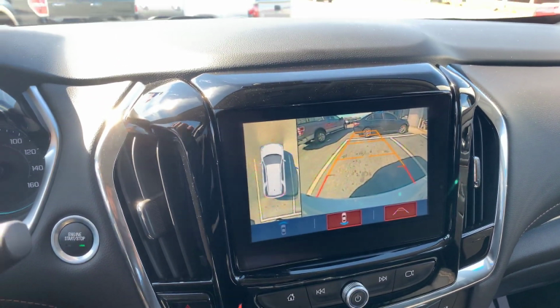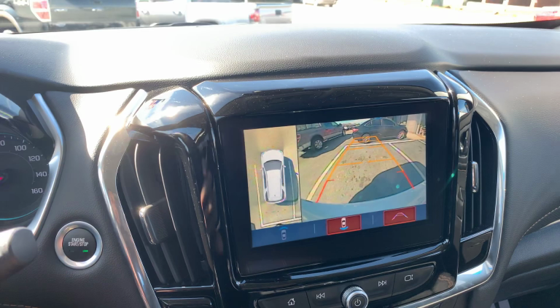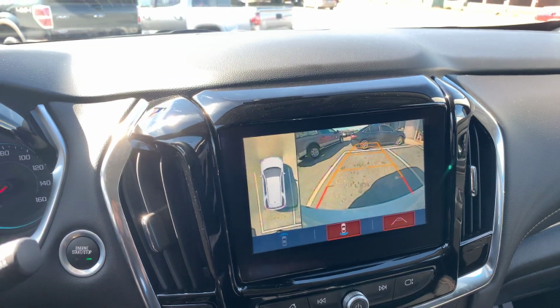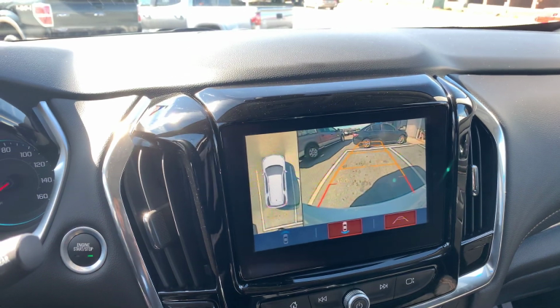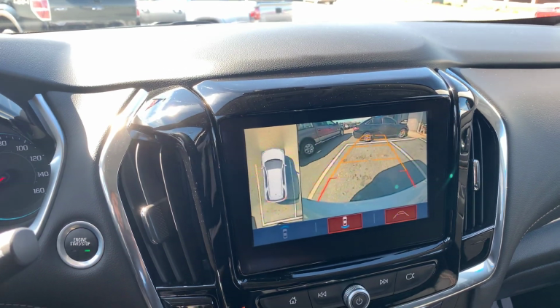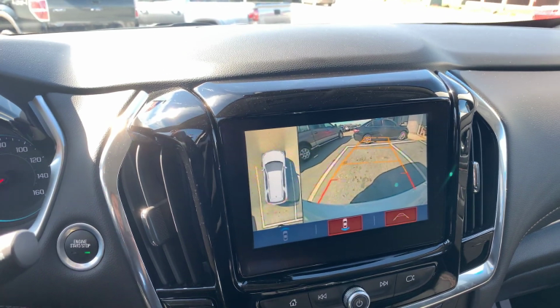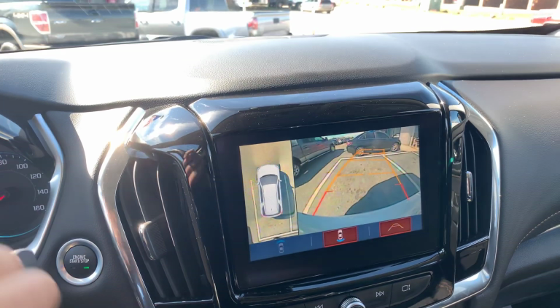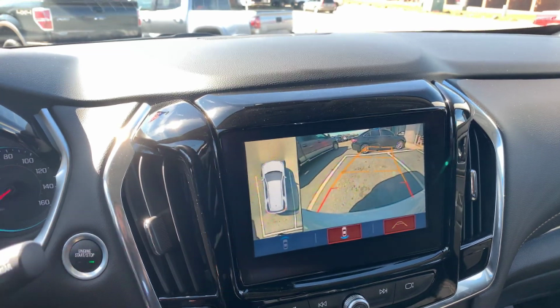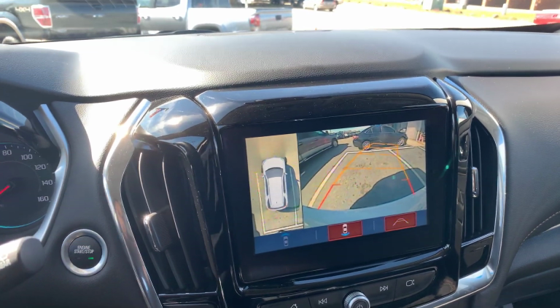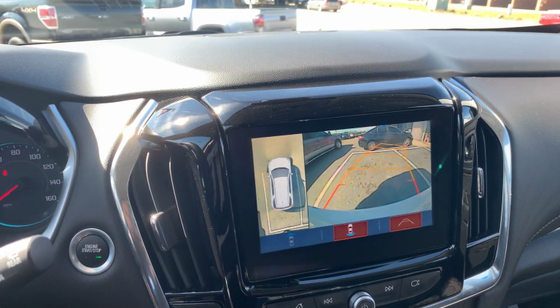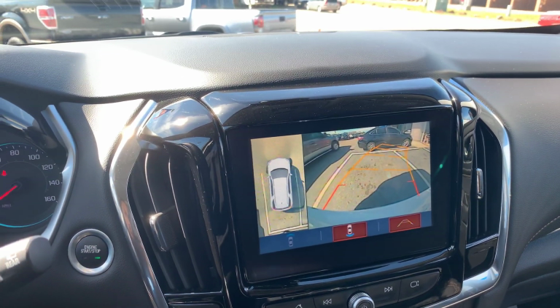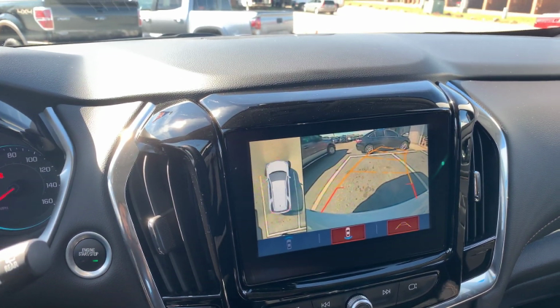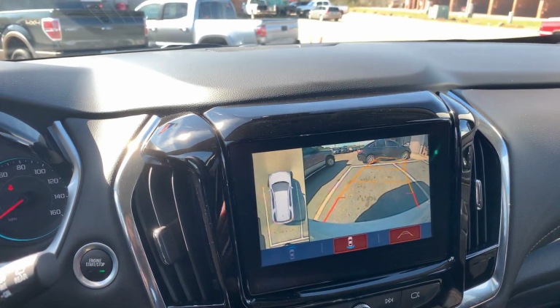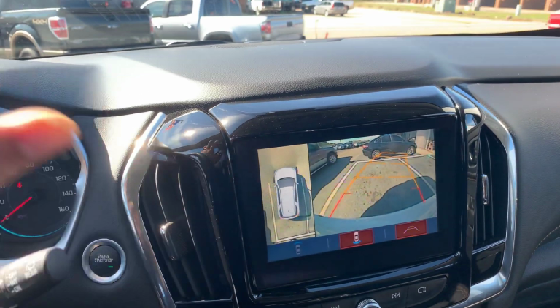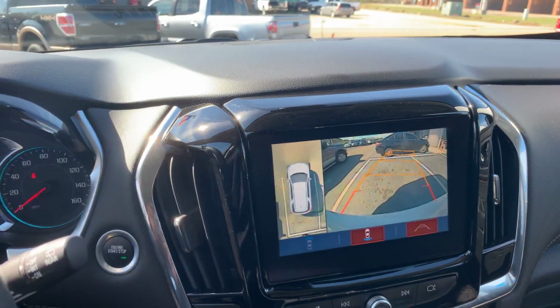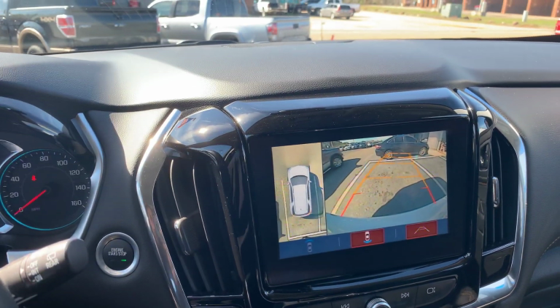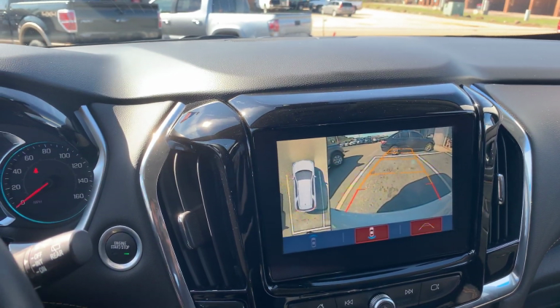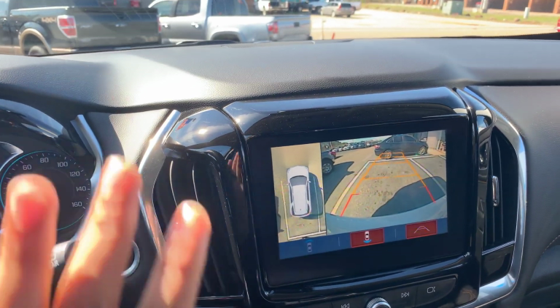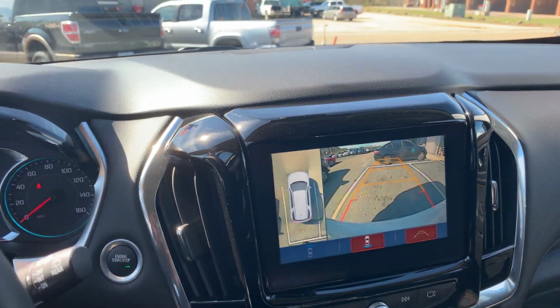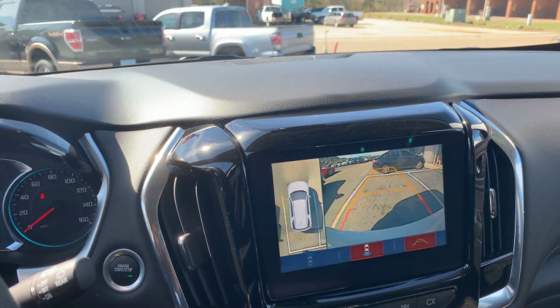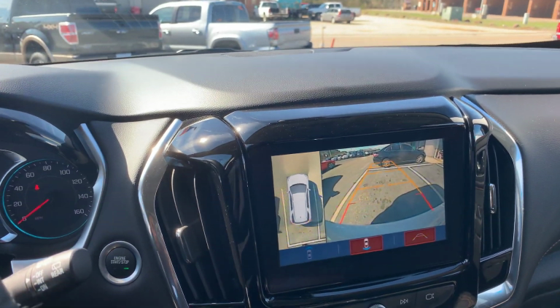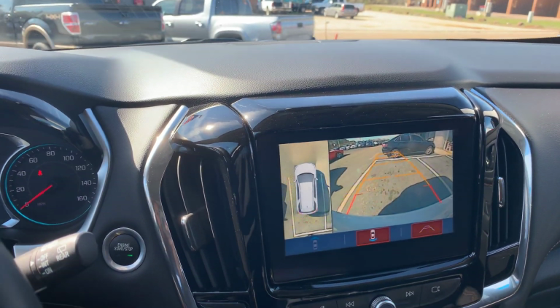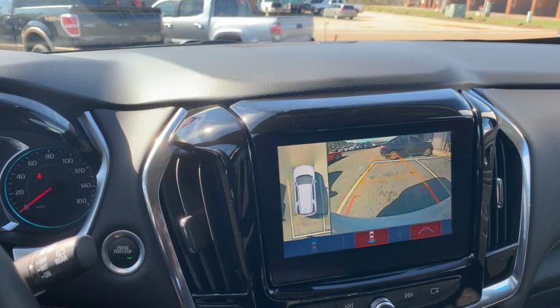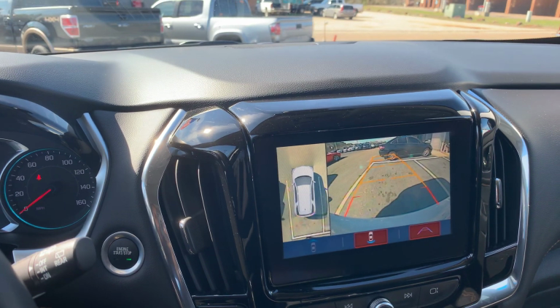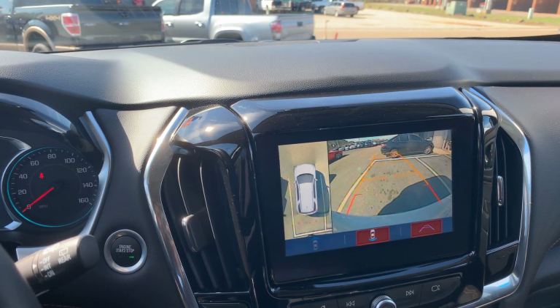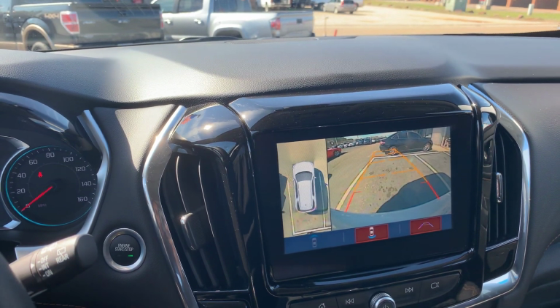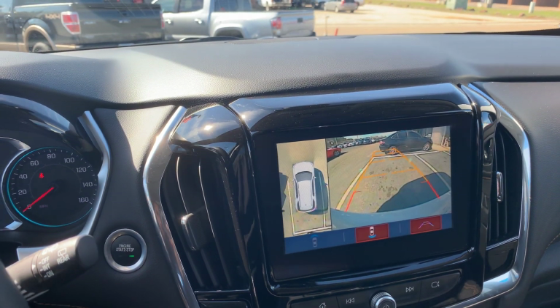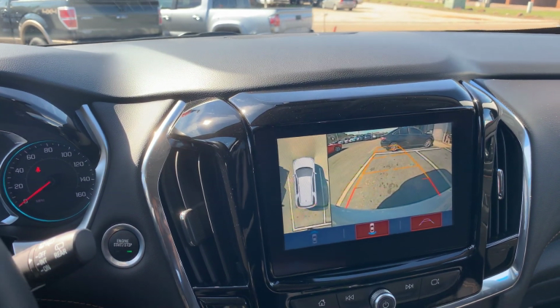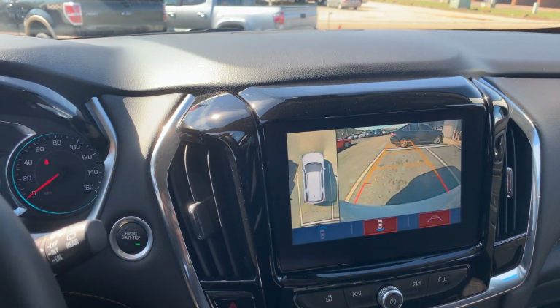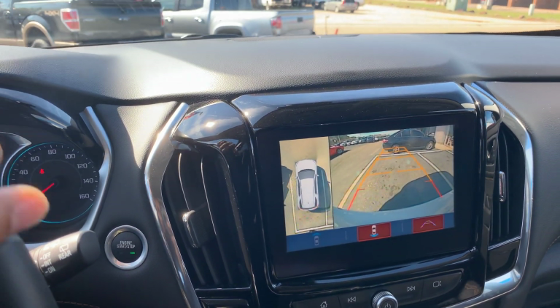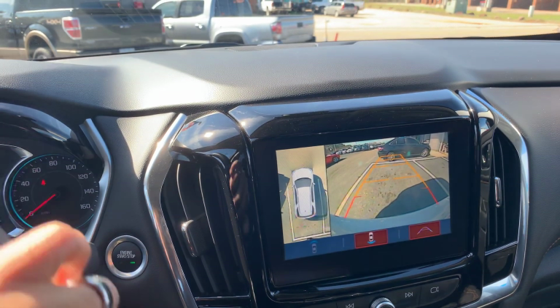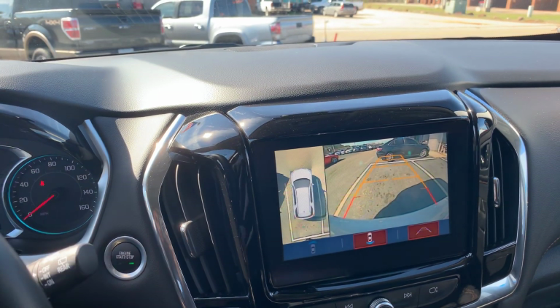And here's a quick look at the 360 camera view. So as you can see, as you turn the wheel, it changes the direction of where you can point your lines there.